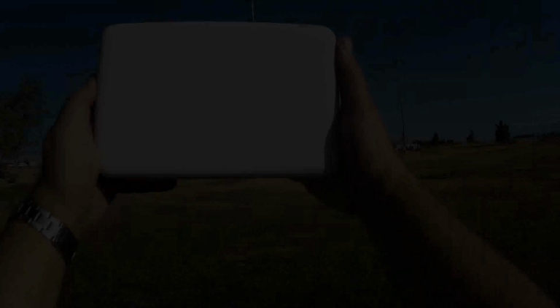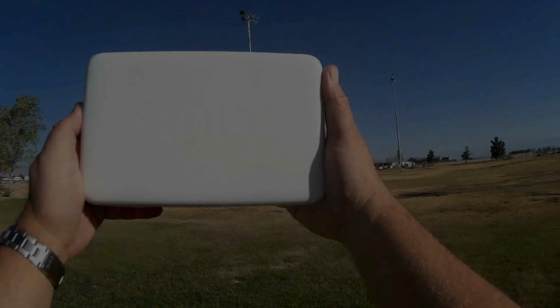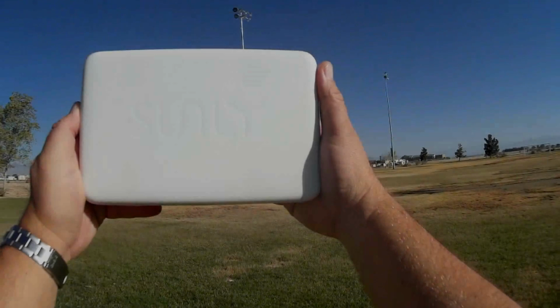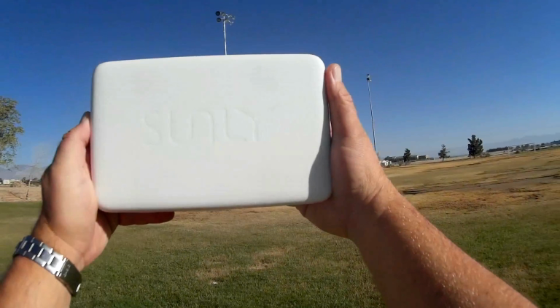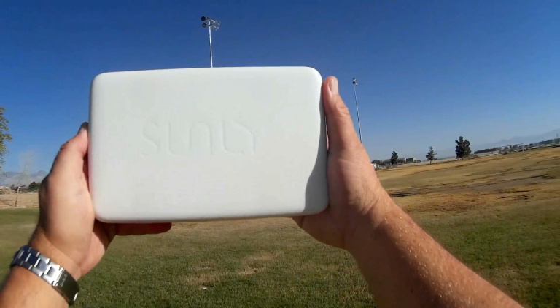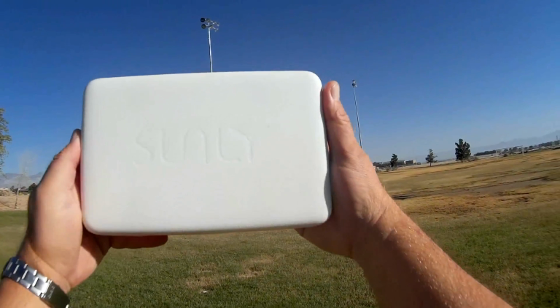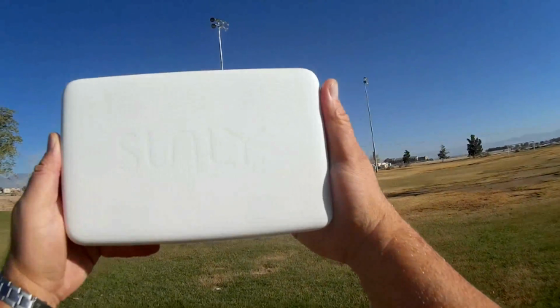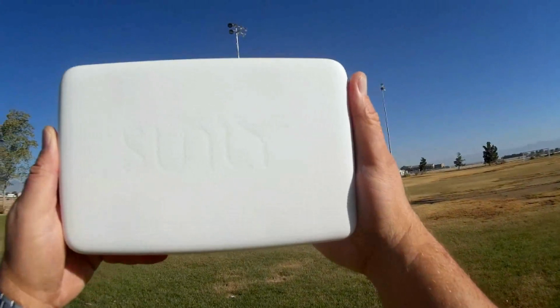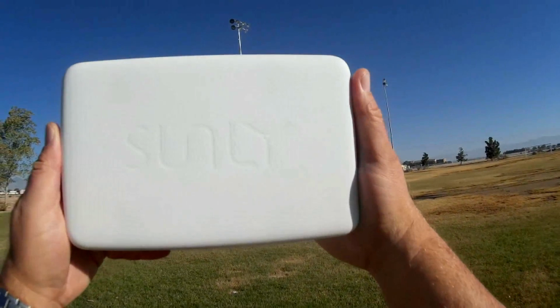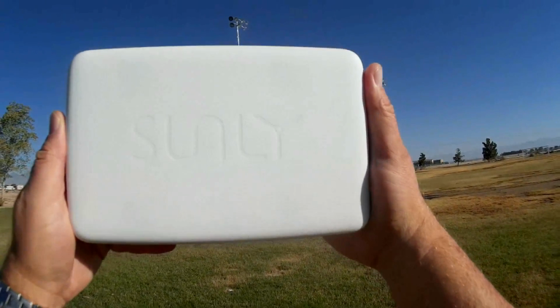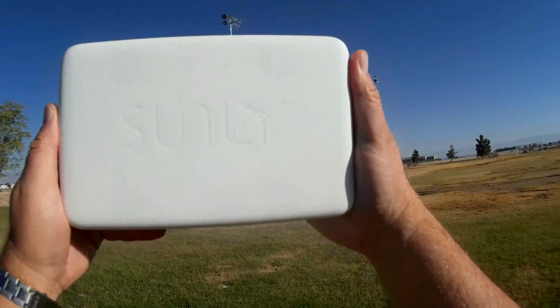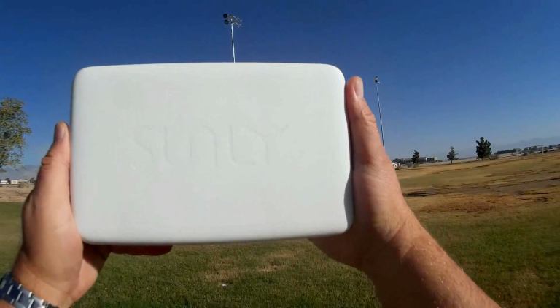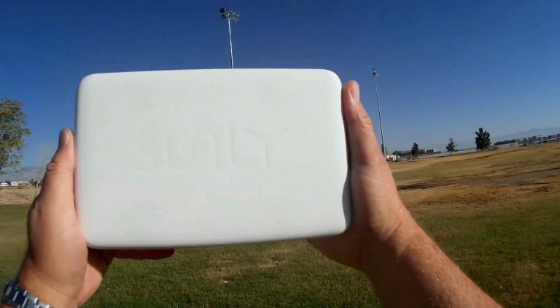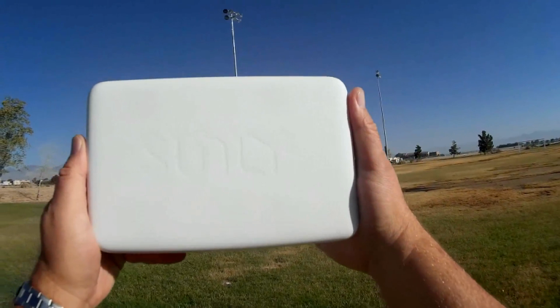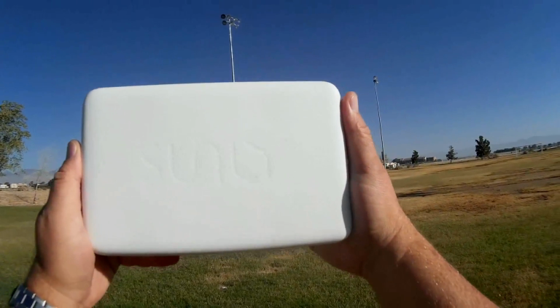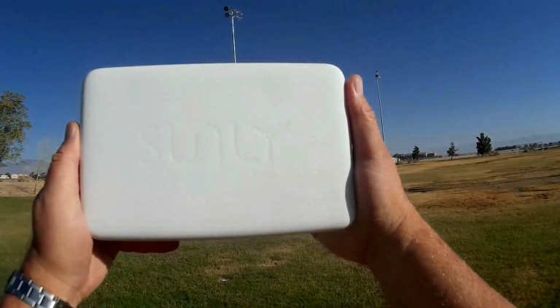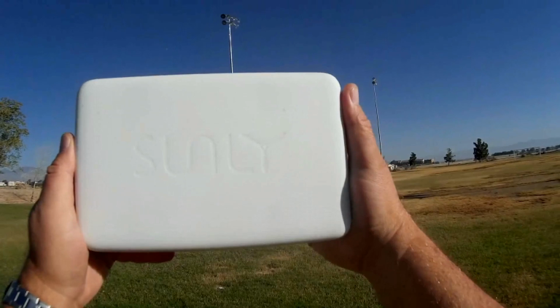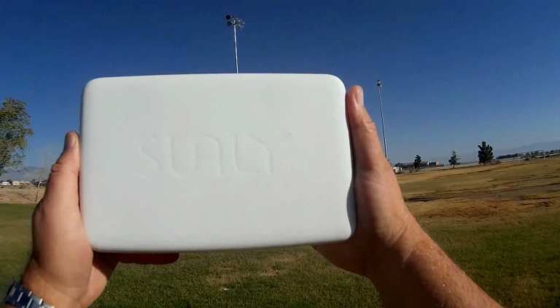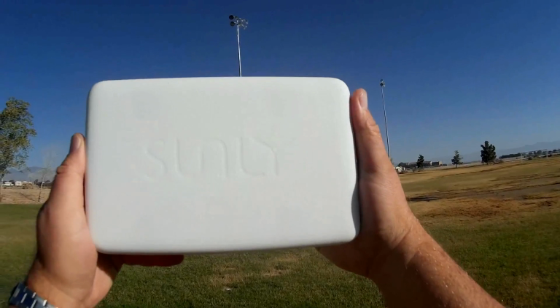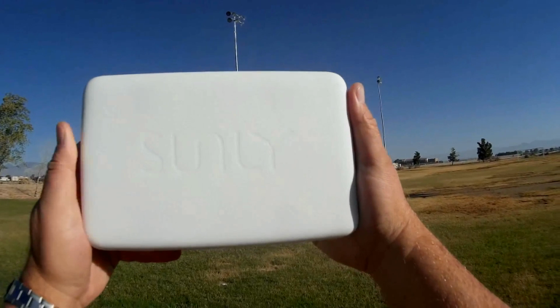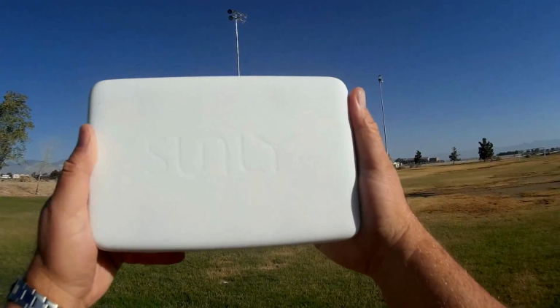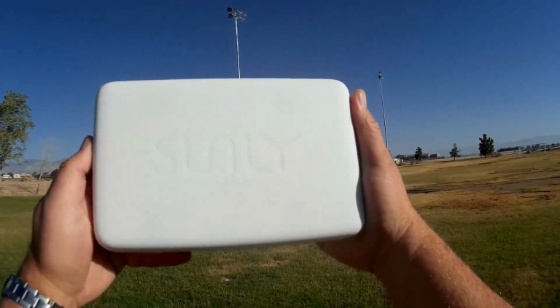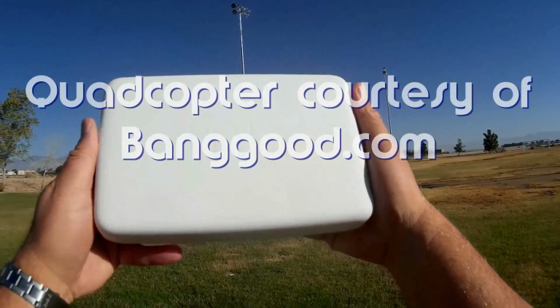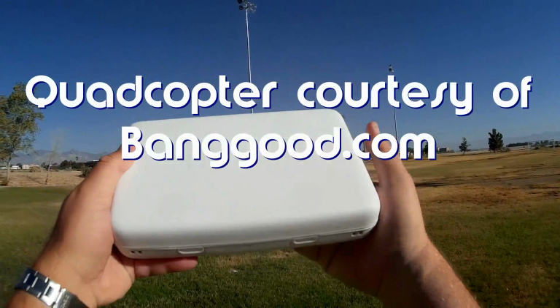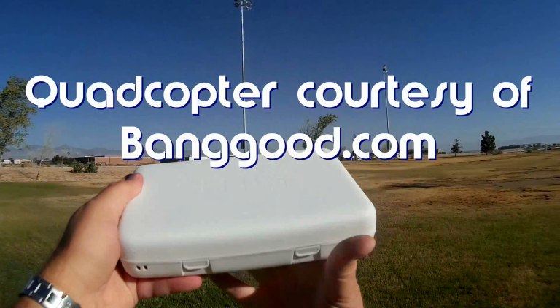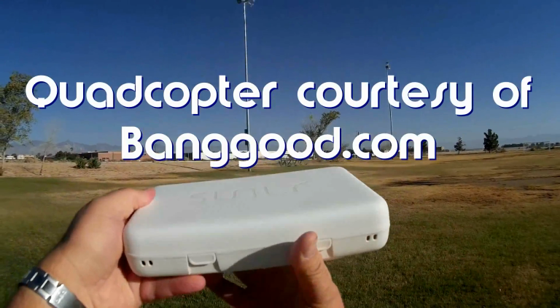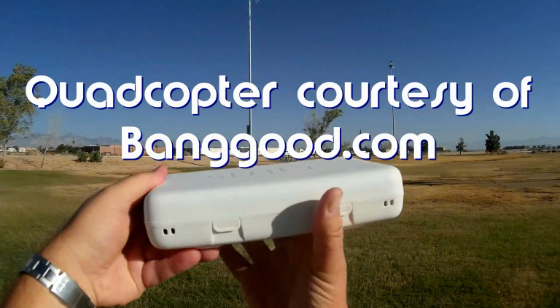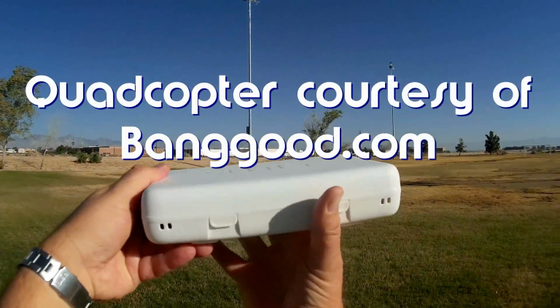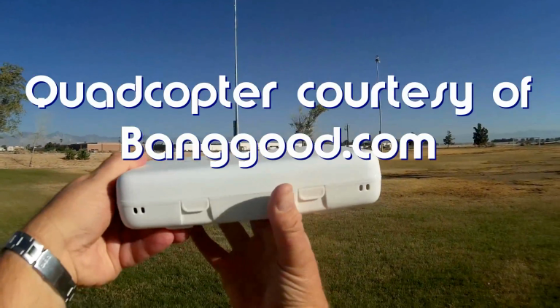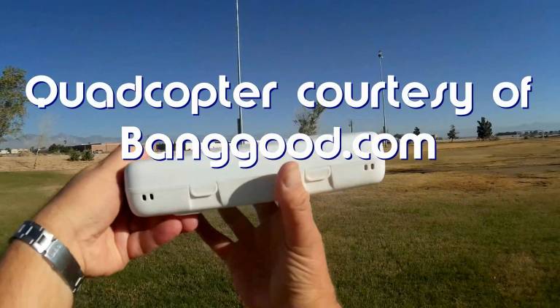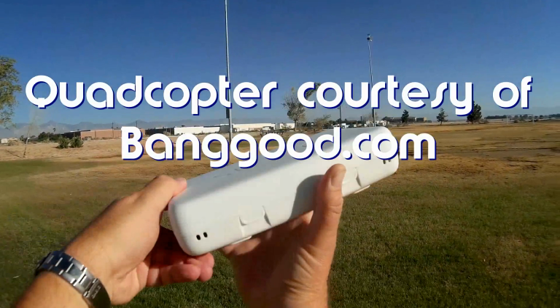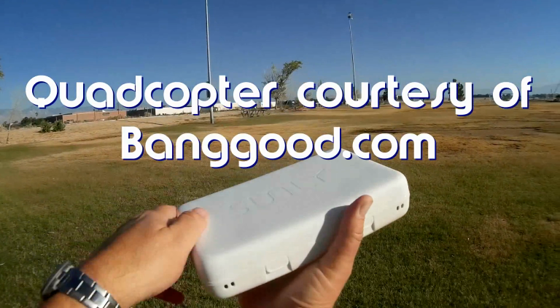Good morning, Quadcopter 101 here. What I got for you today is actually something really neat. This is the Sunli Alpha — it's another selfie drone, and it comes in a nice carrying case like this.